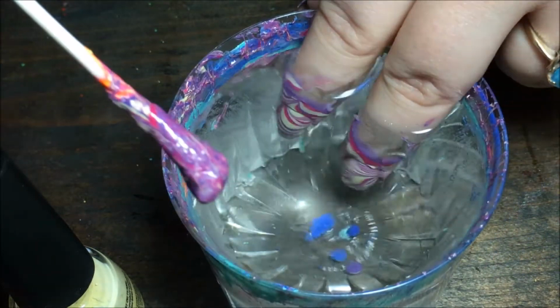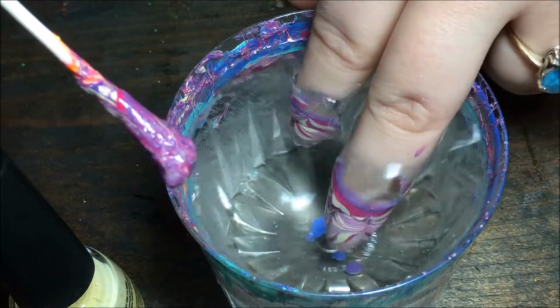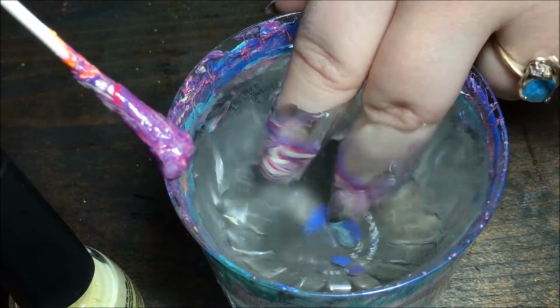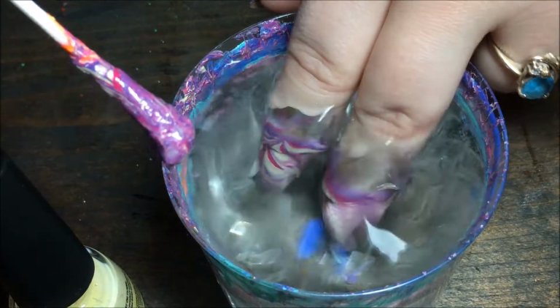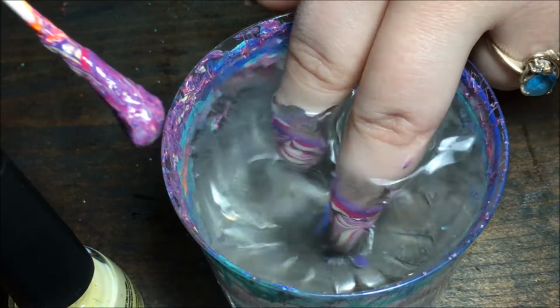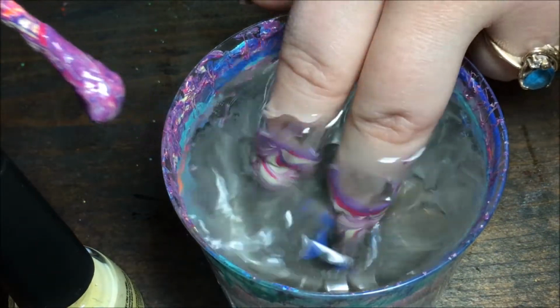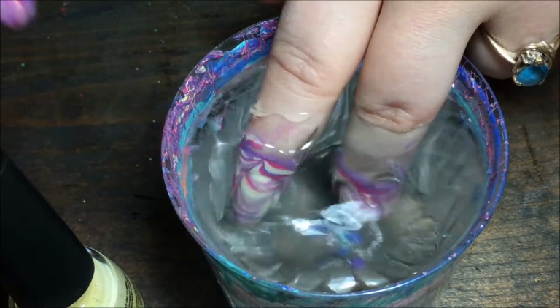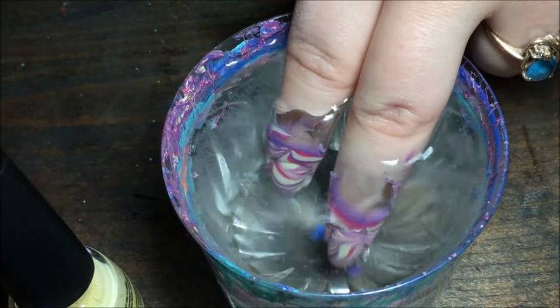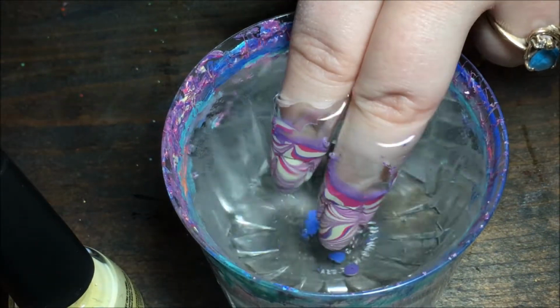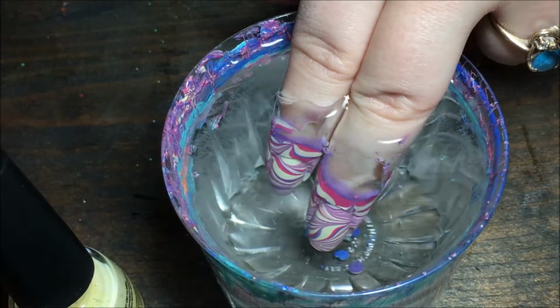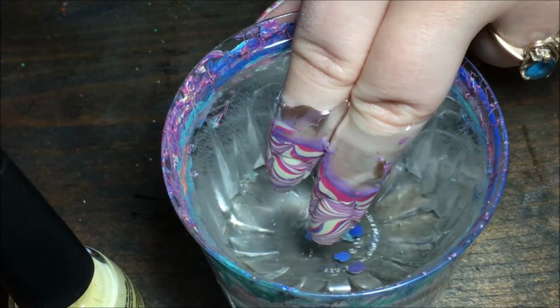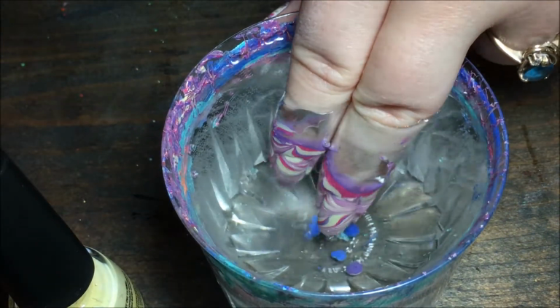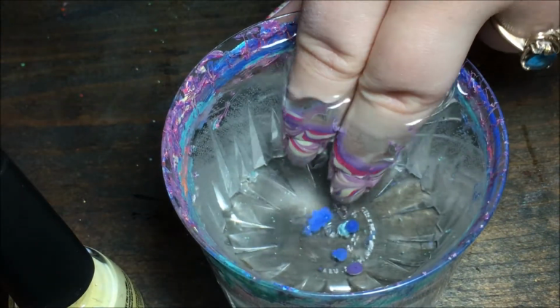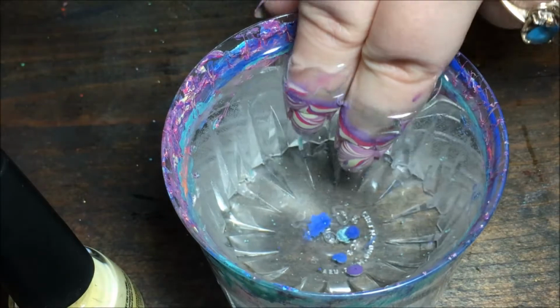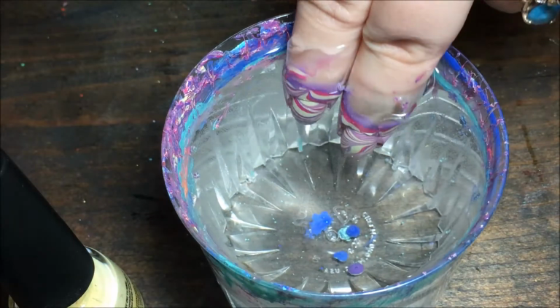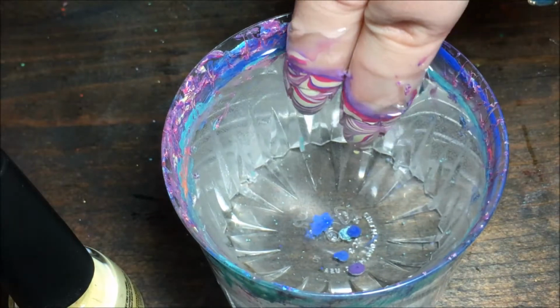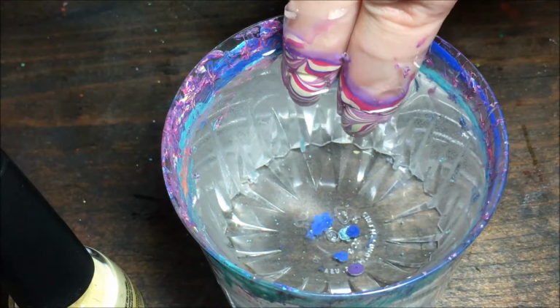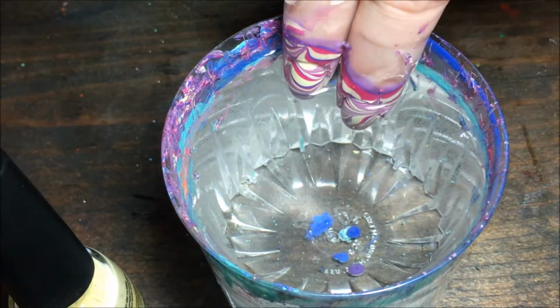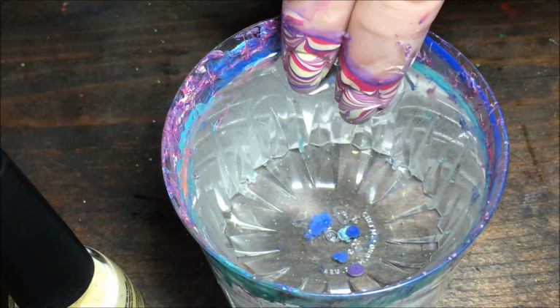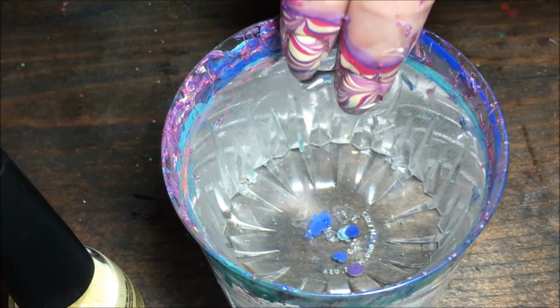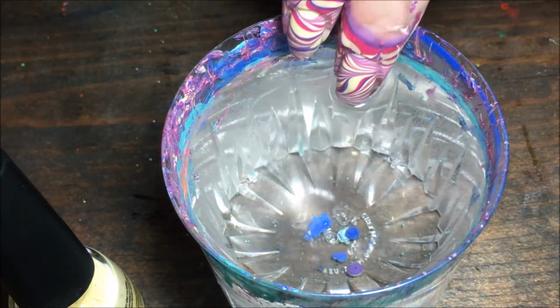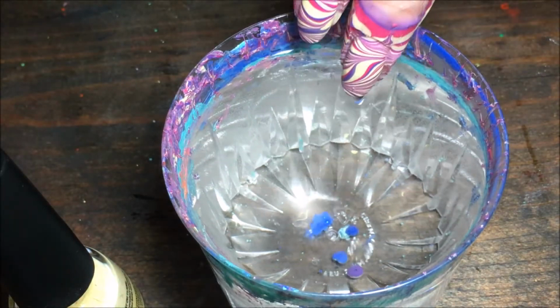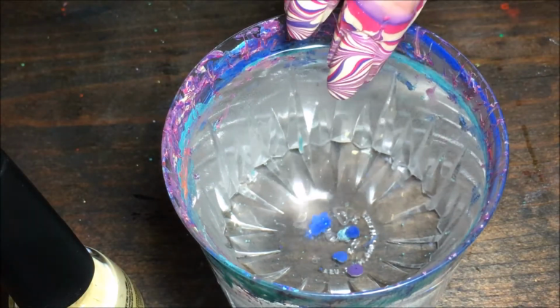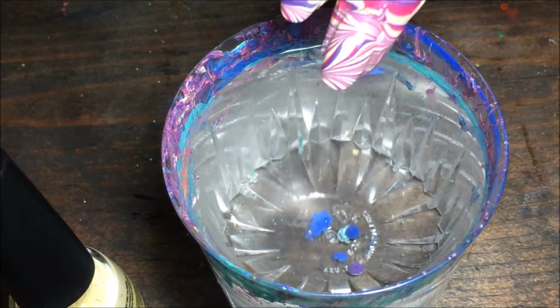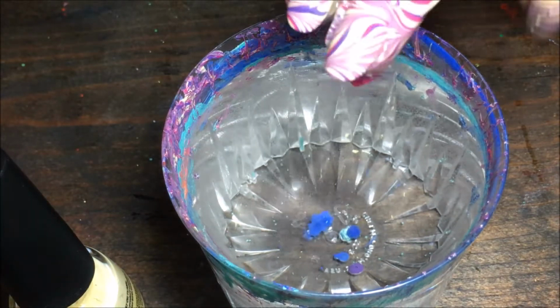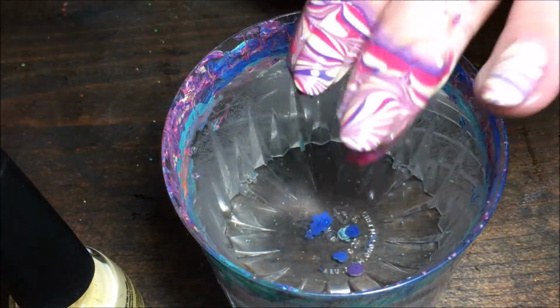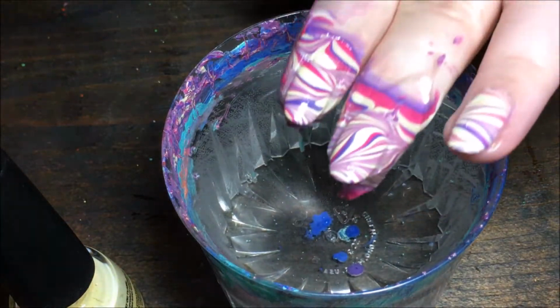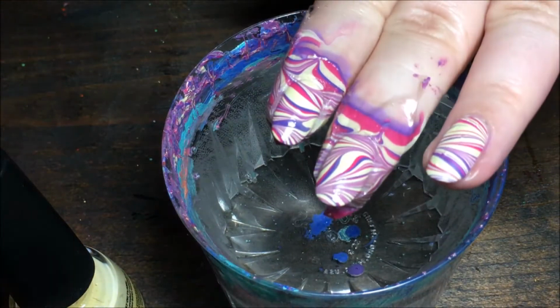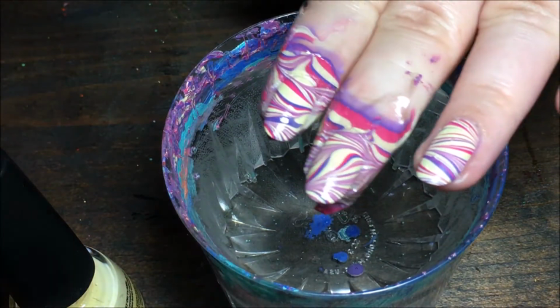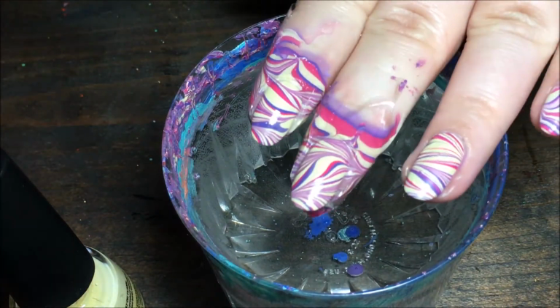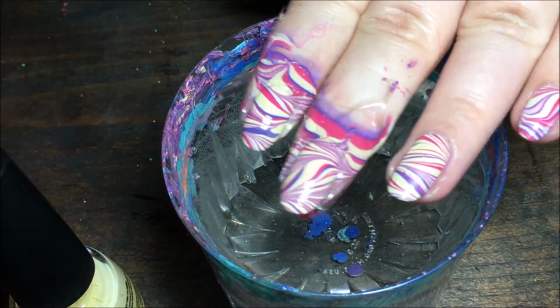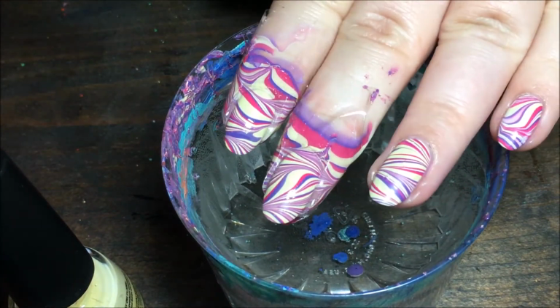I wiggle them around just in case there are any air bubbles, and then I slowly pull them out of the water — and there is the design on my nails!